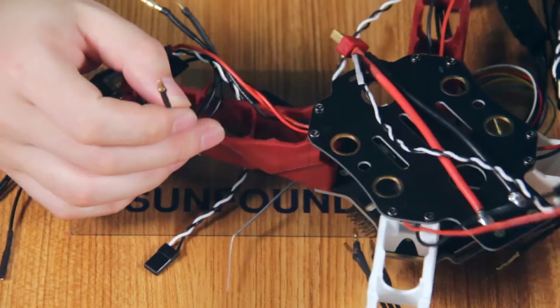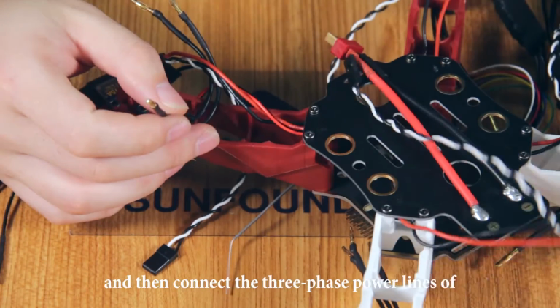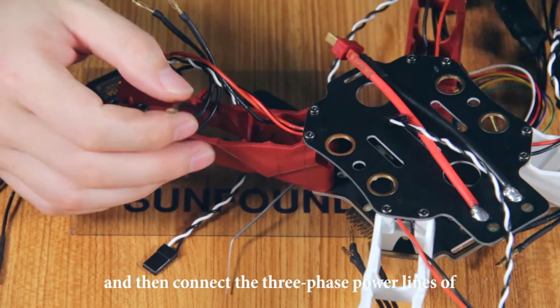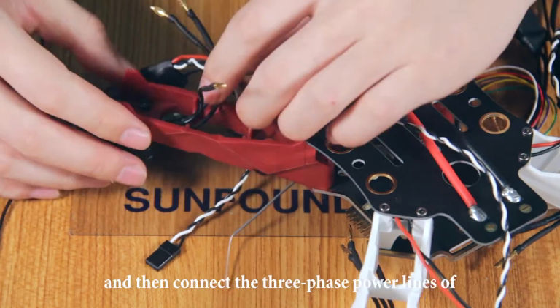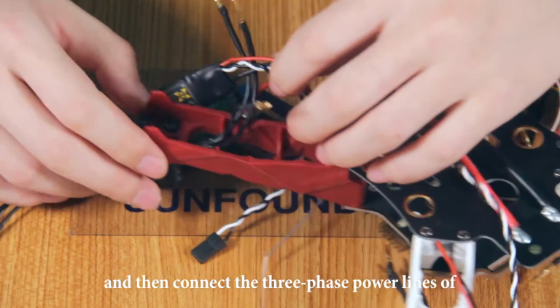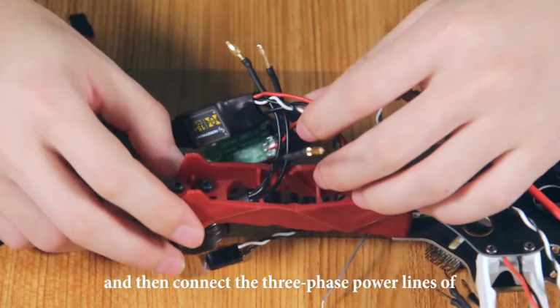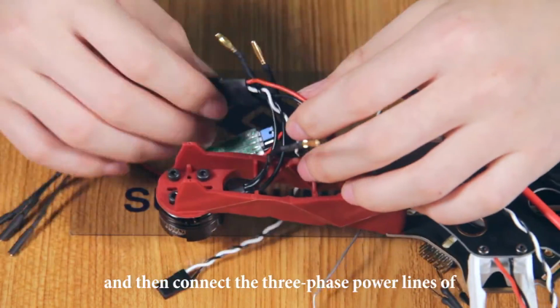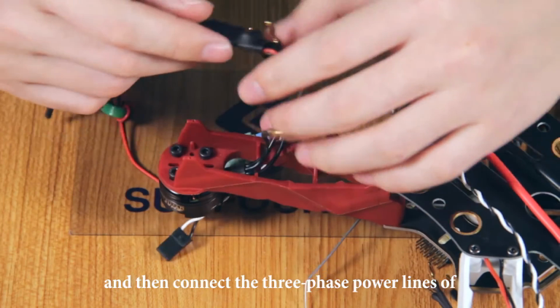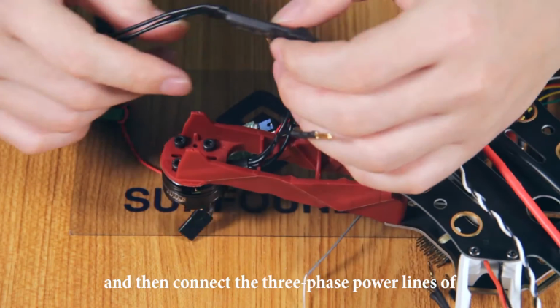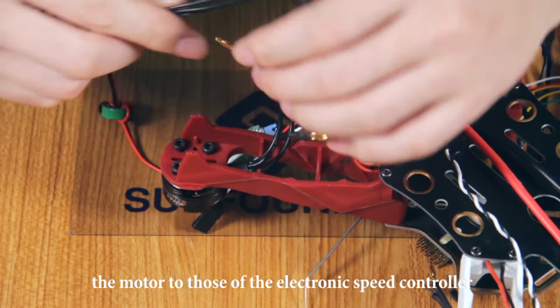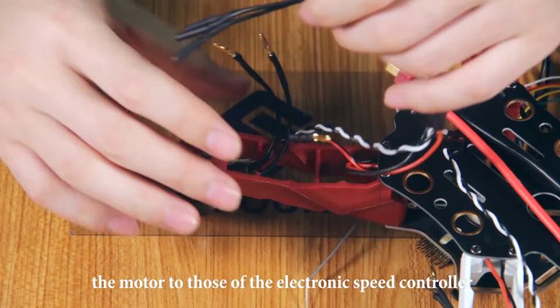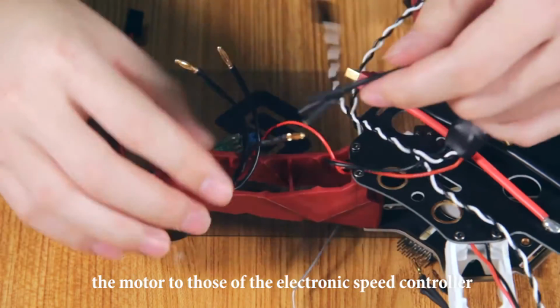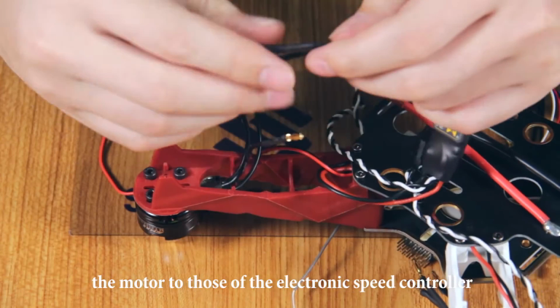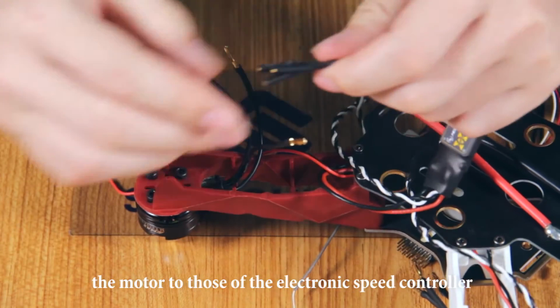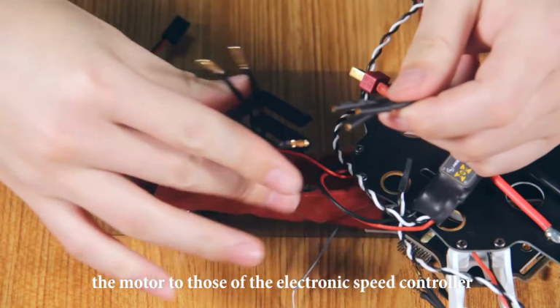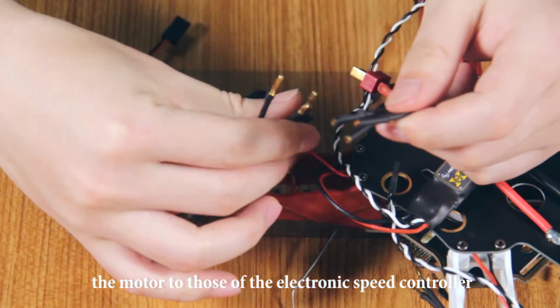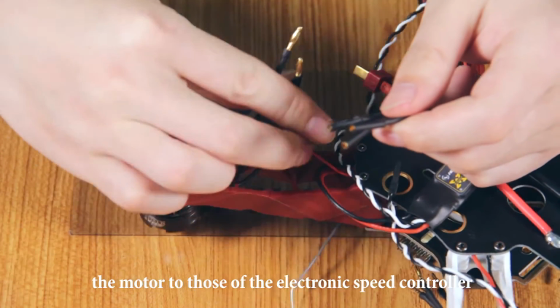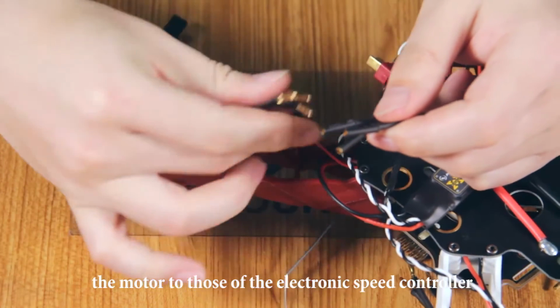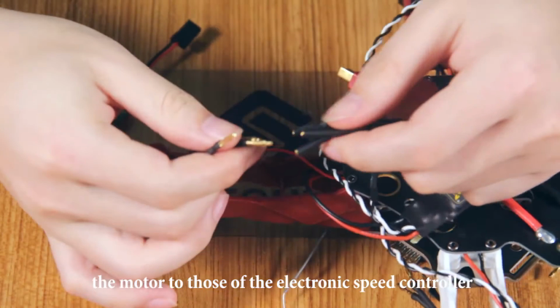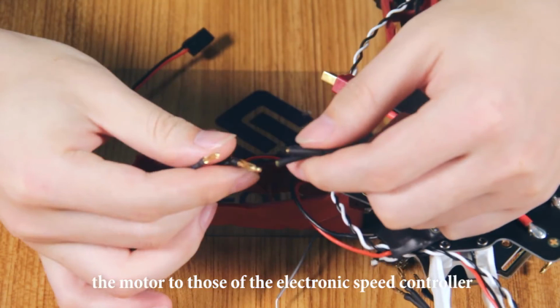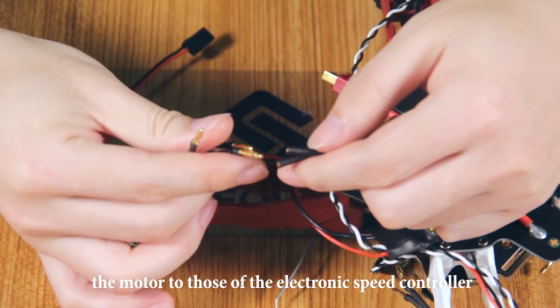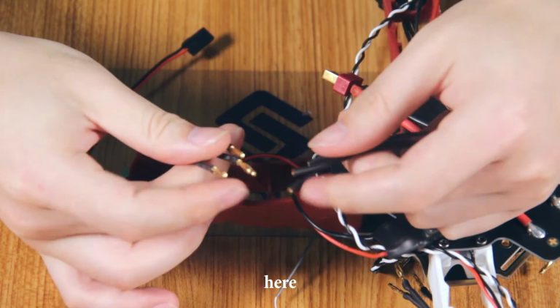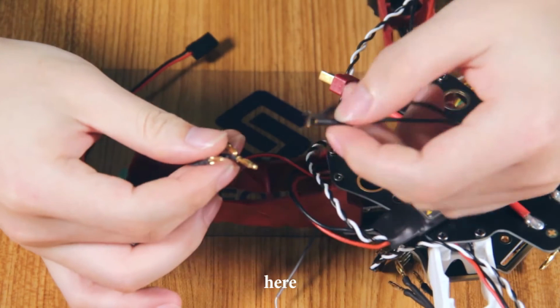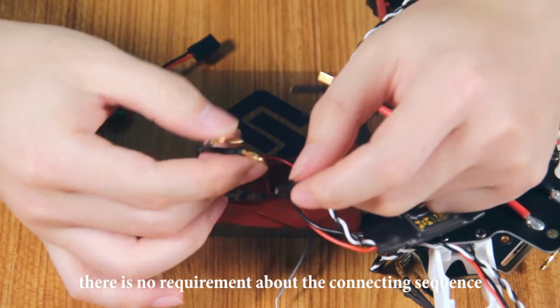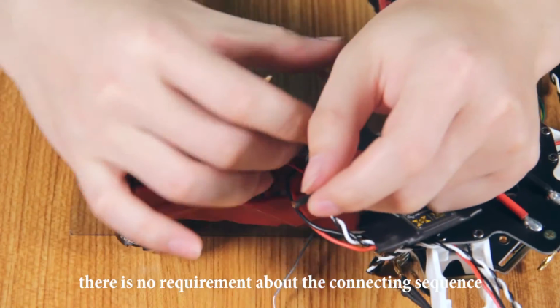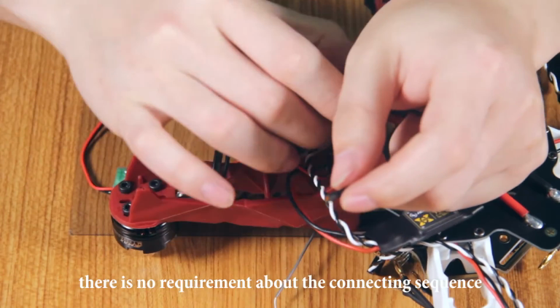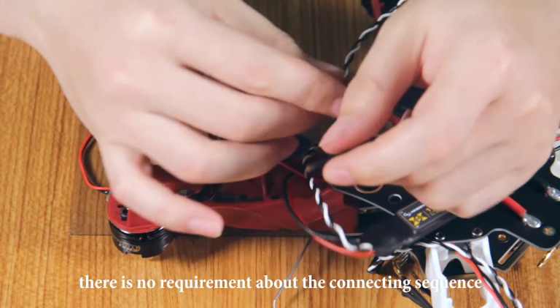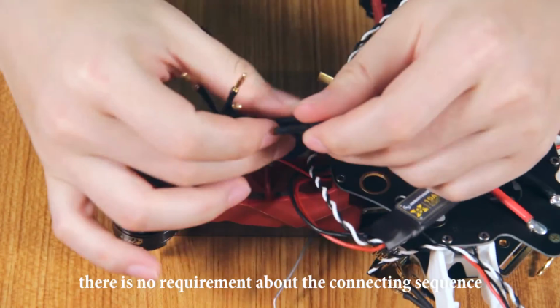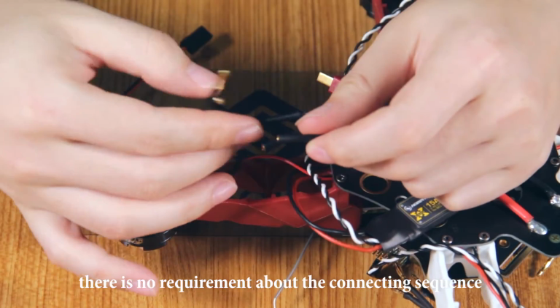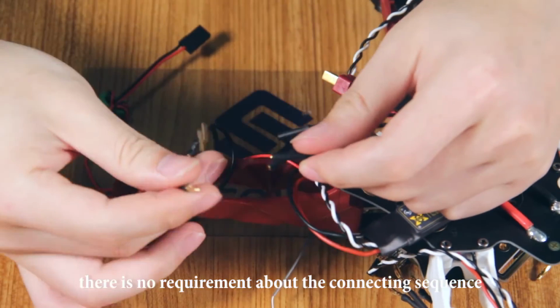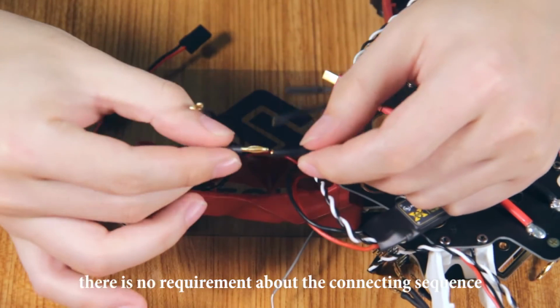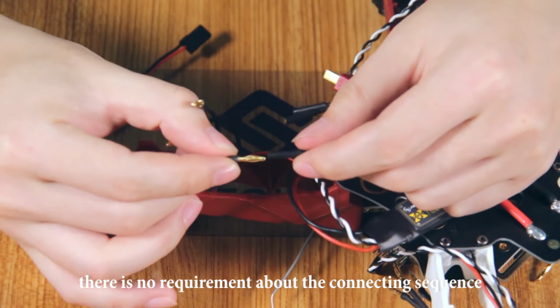Connect the three-phase power lines of the motor to those of the electronic speed controller. Here there is no requirement about the connecting sequence.